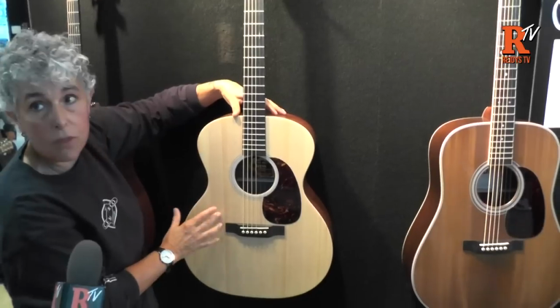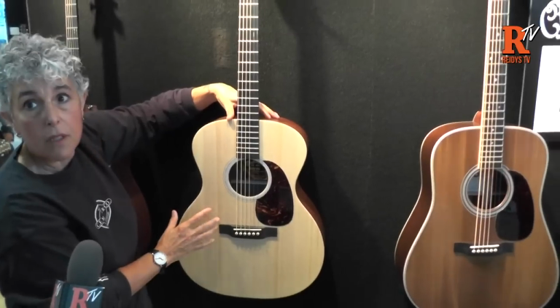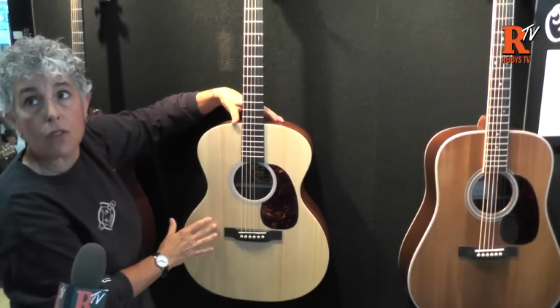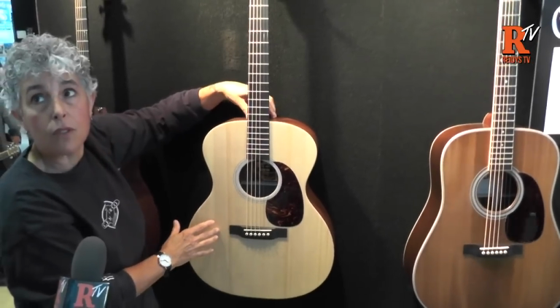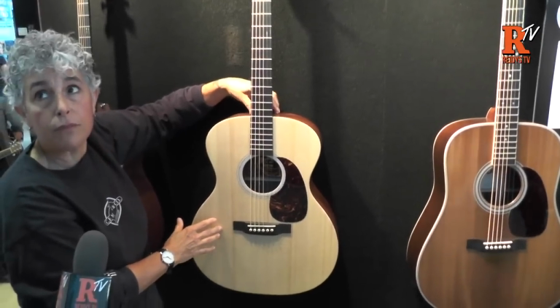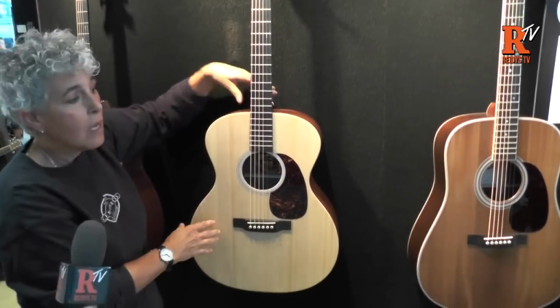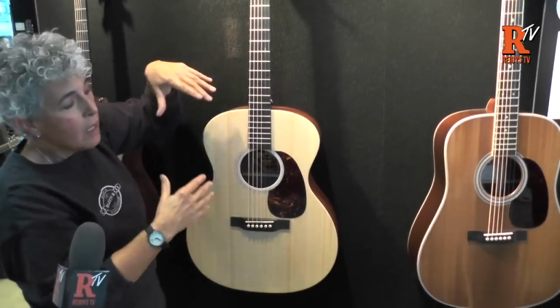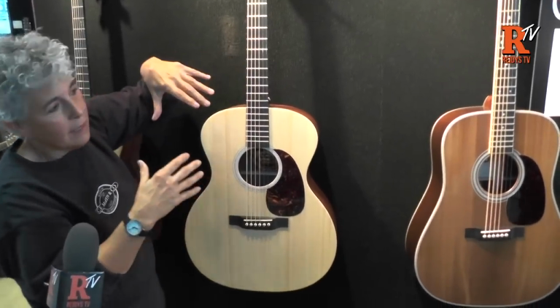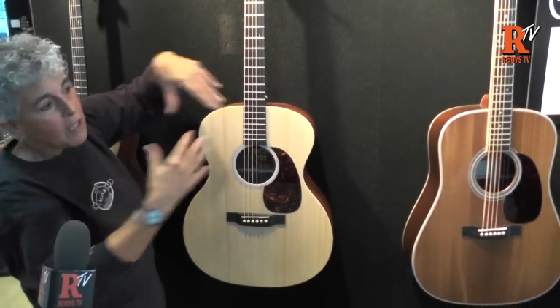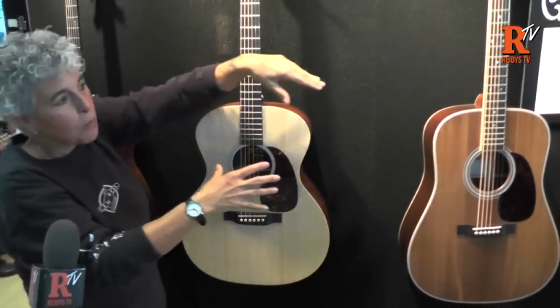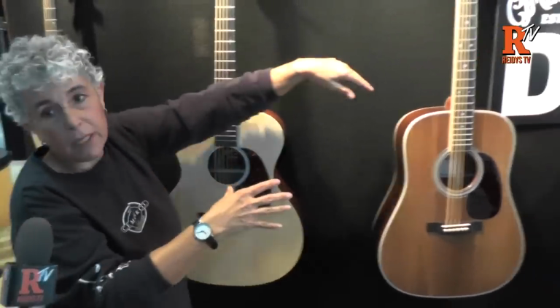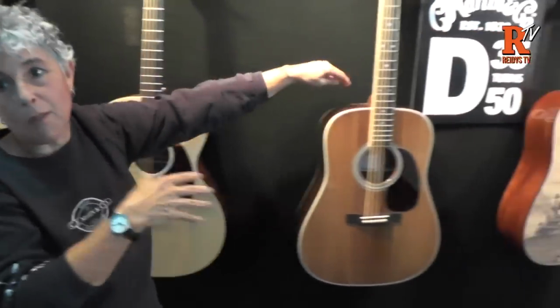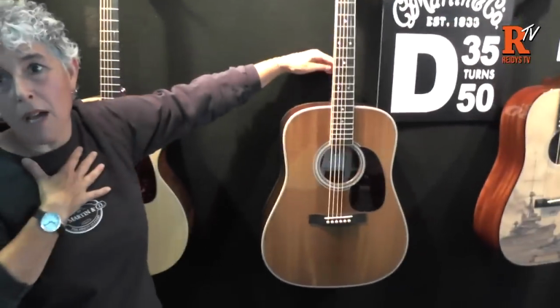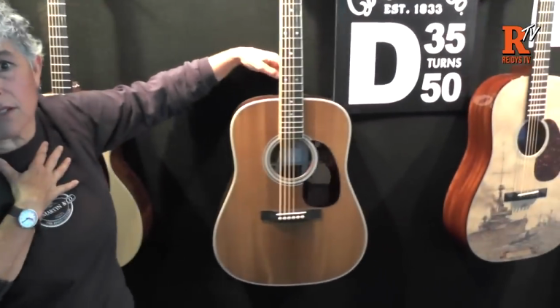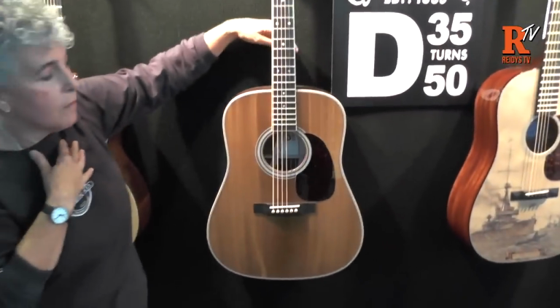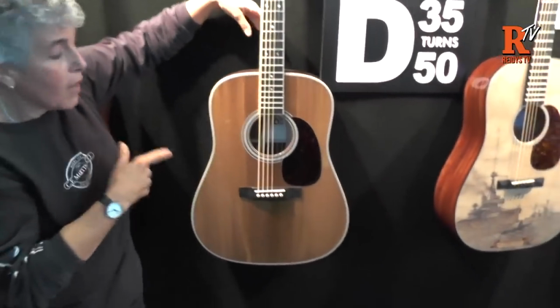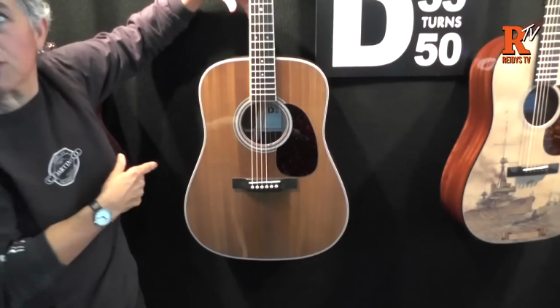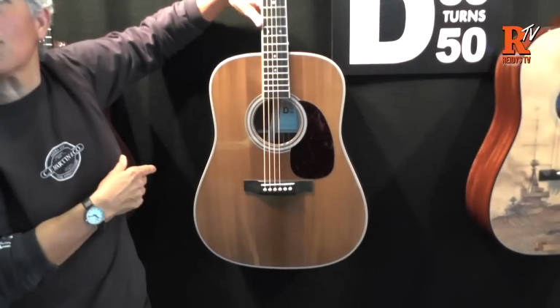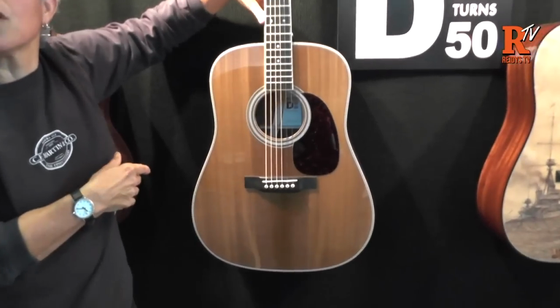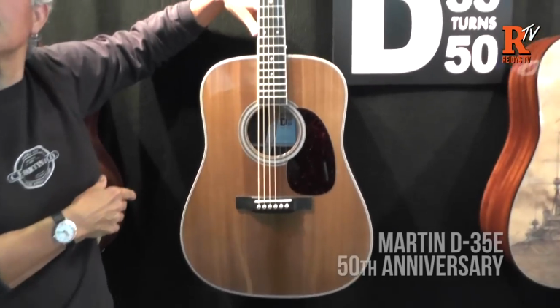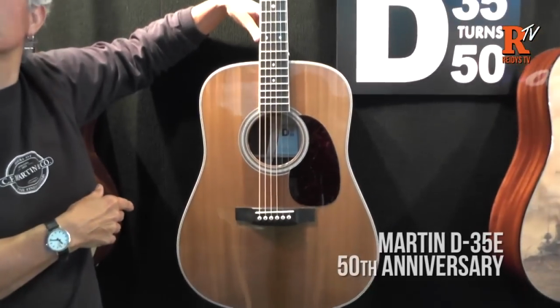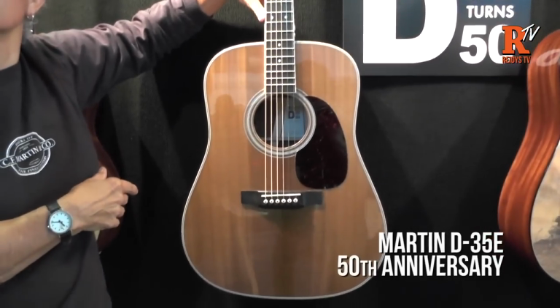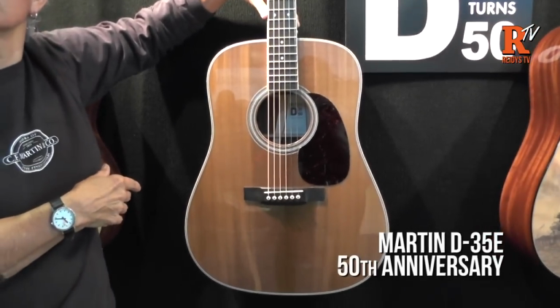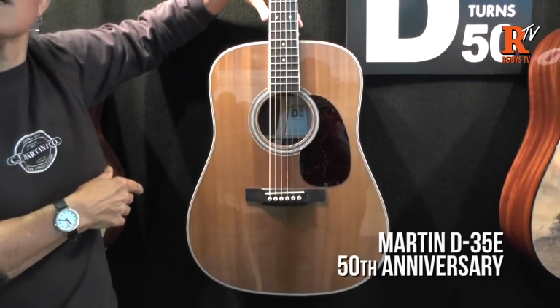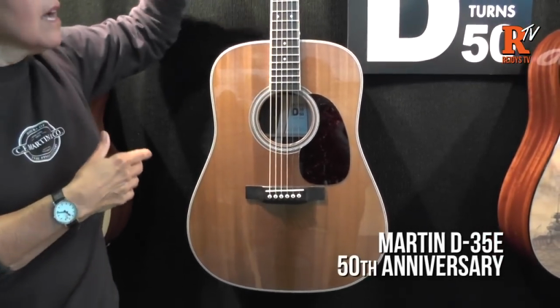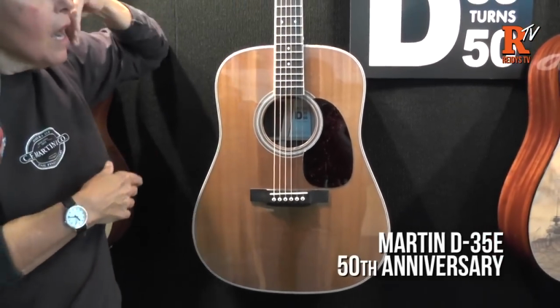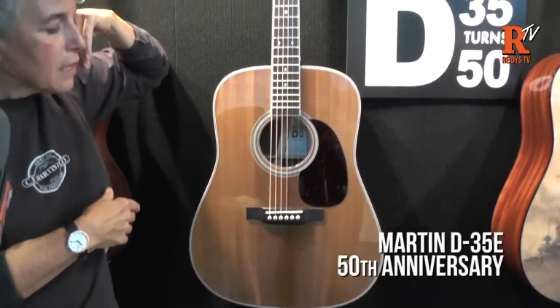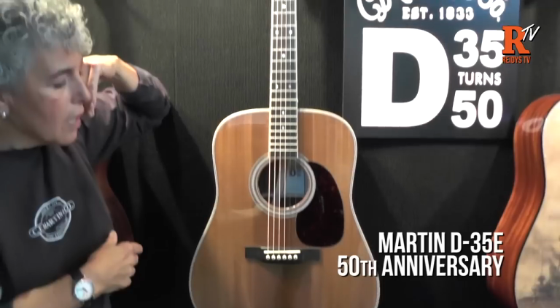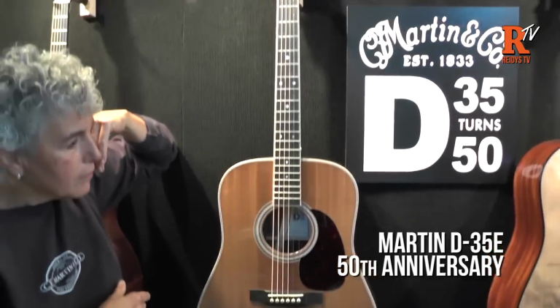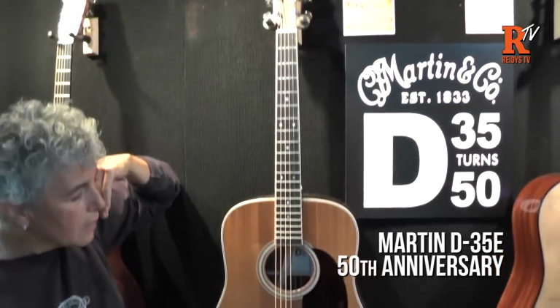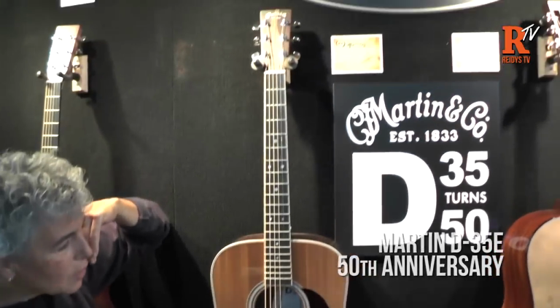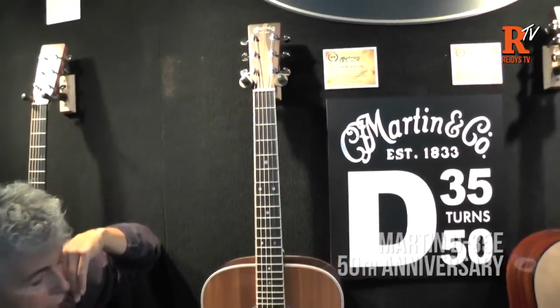This is awesome. This is probably, to be honest, my favorite guitar in the show. Me too — I've seen it, I'm not gonna lie. It's spectacular.